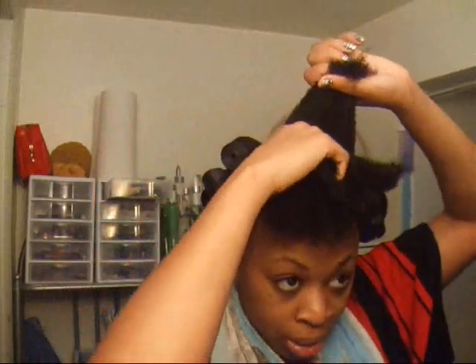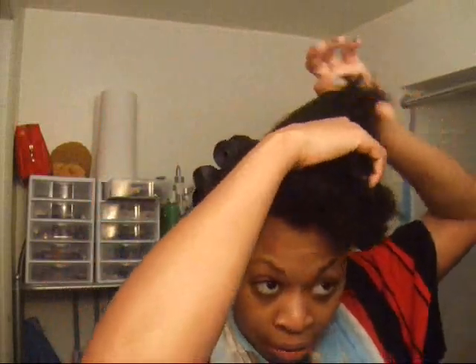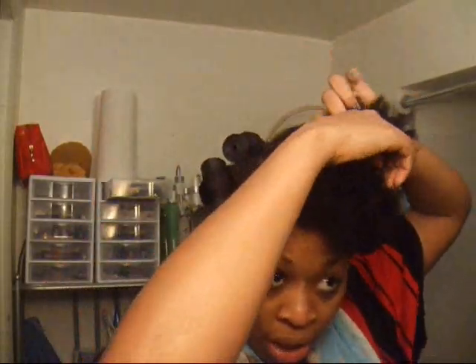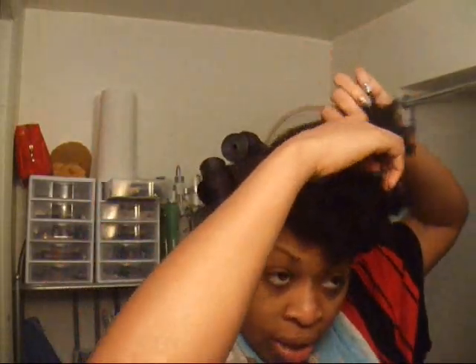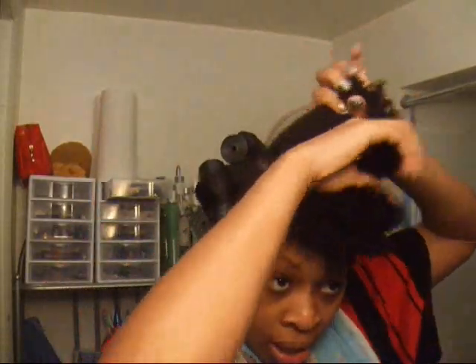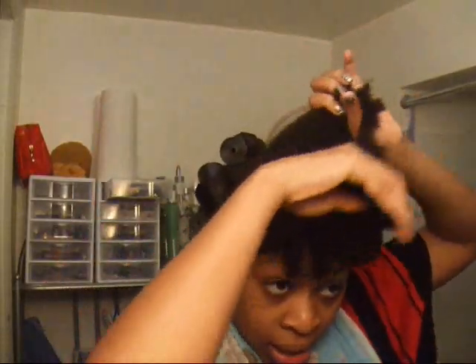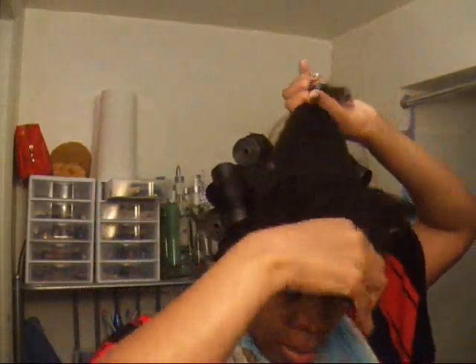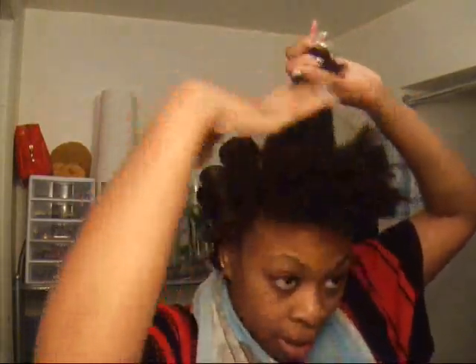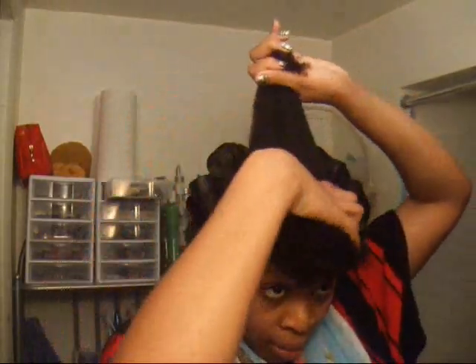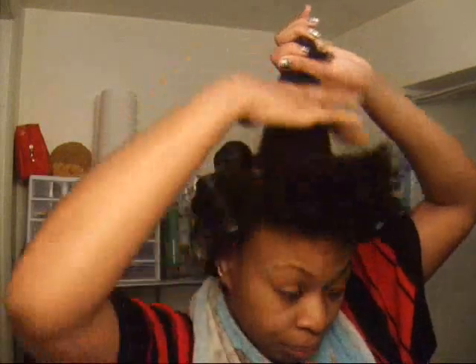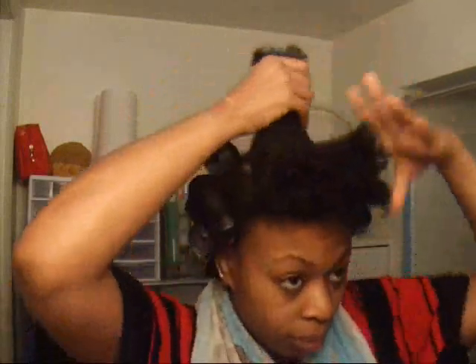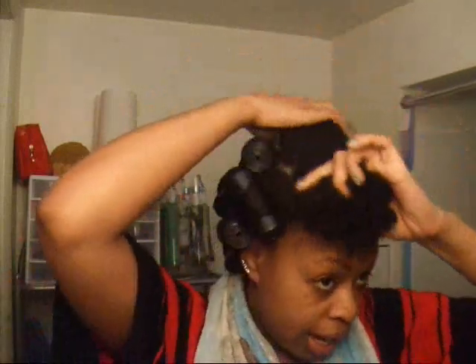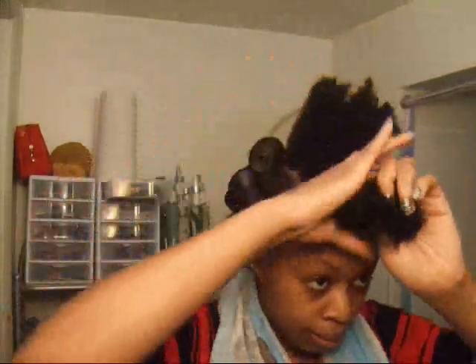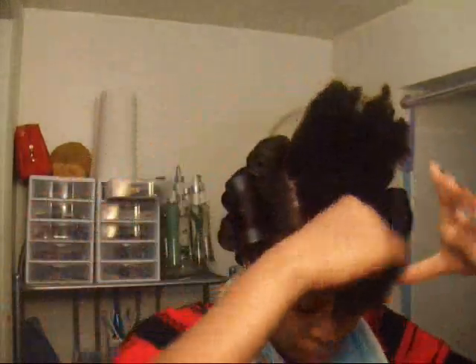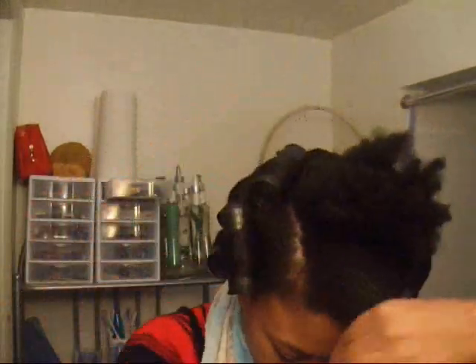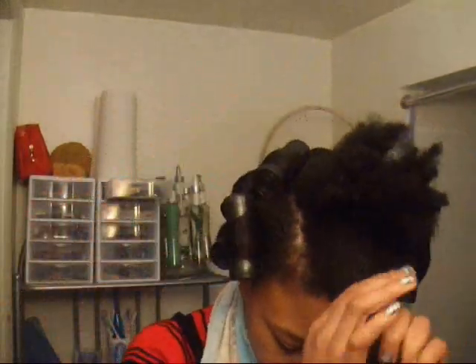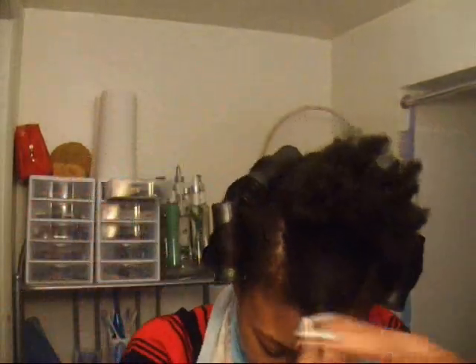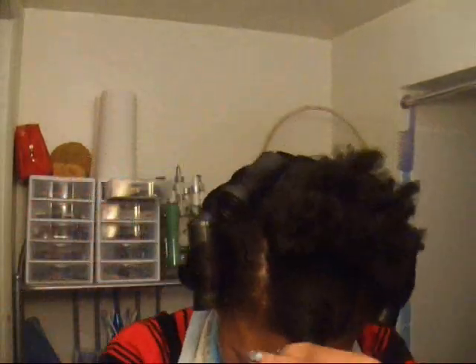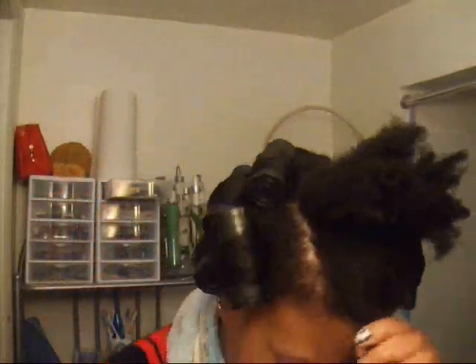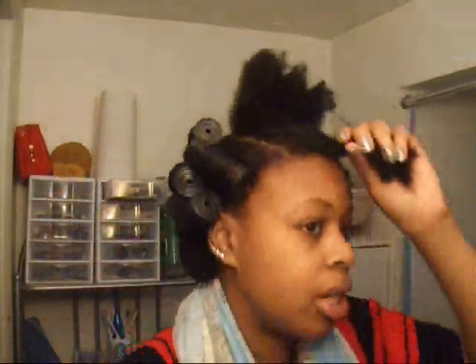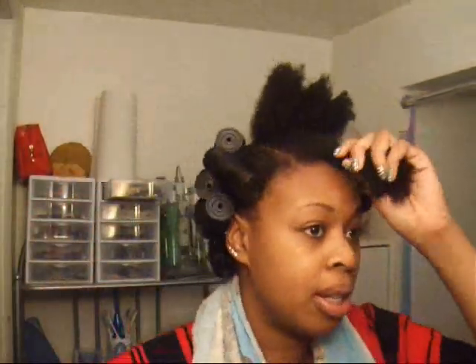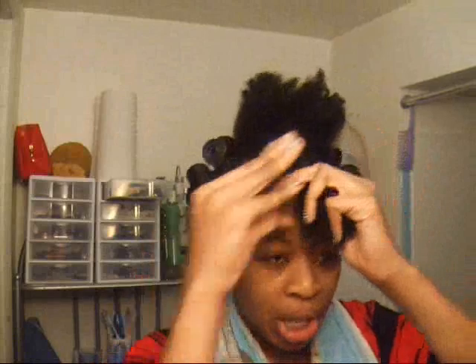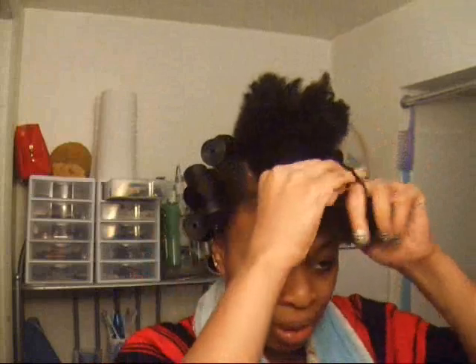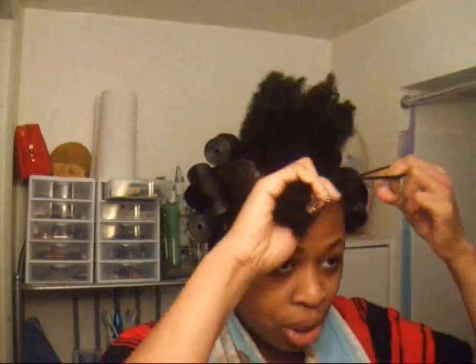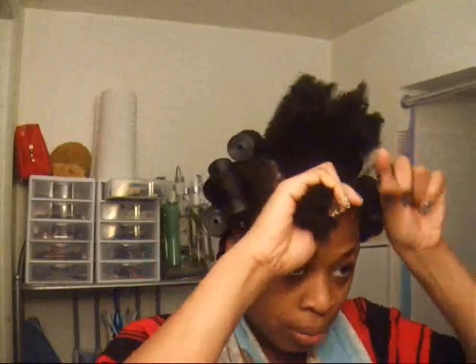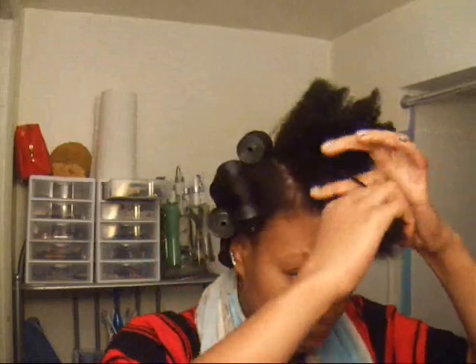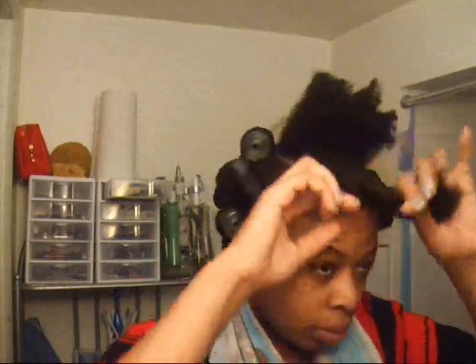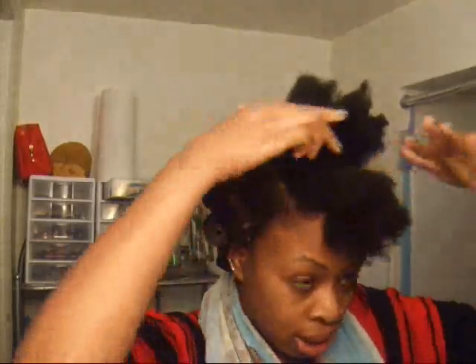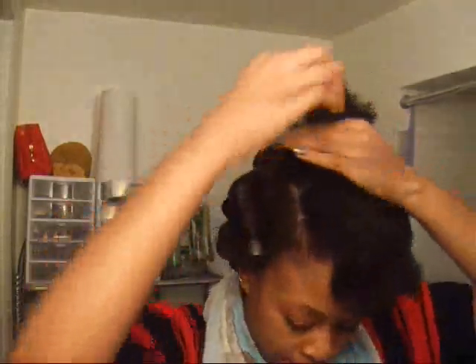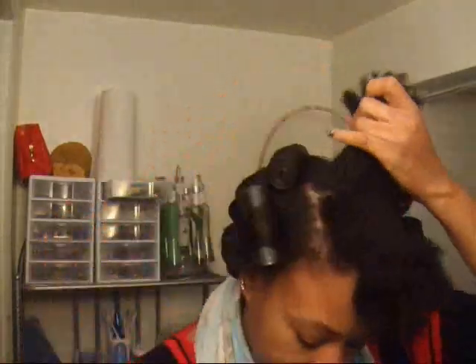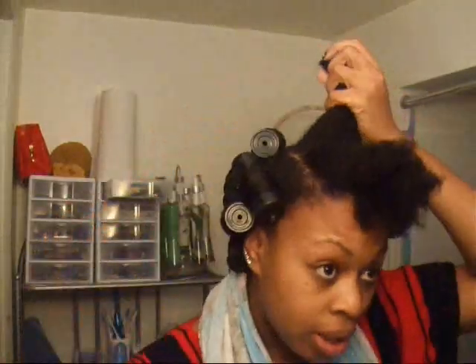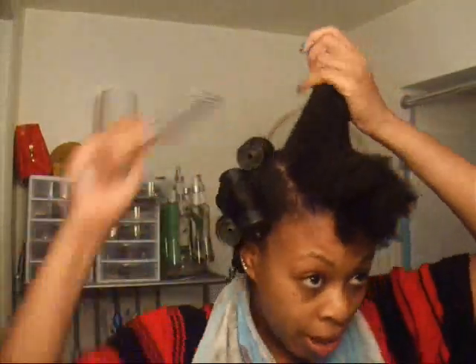I'm just going to finish this part up. After I washed and conditioned, I put in some Chi Silk Infusion — and that's all I put in my hair to roller set it with.